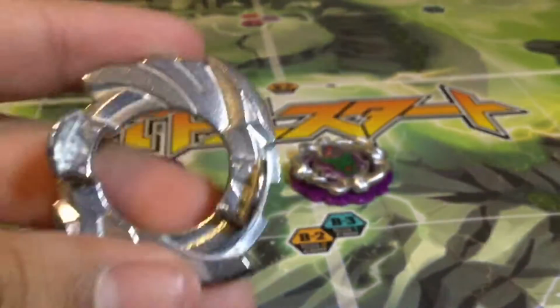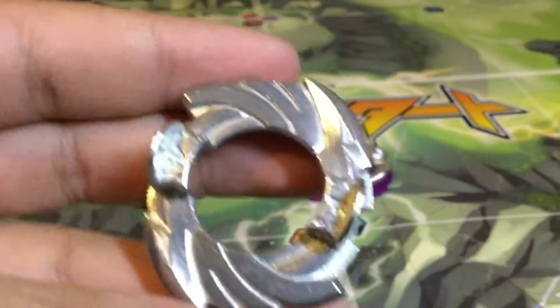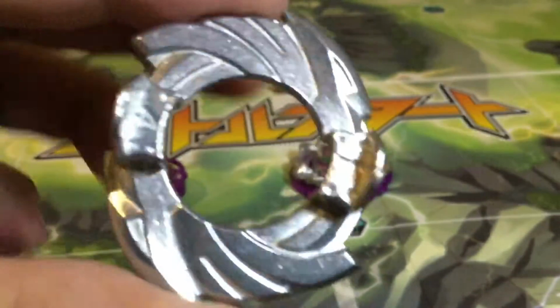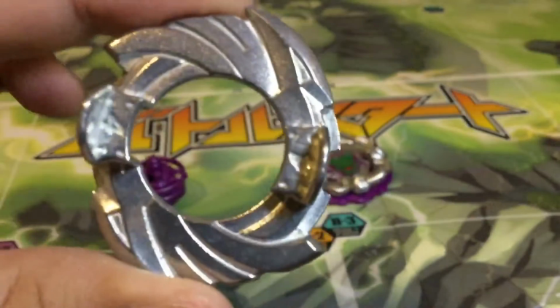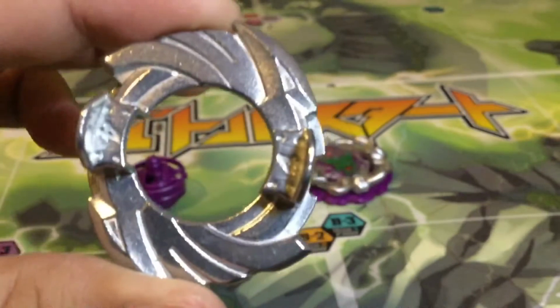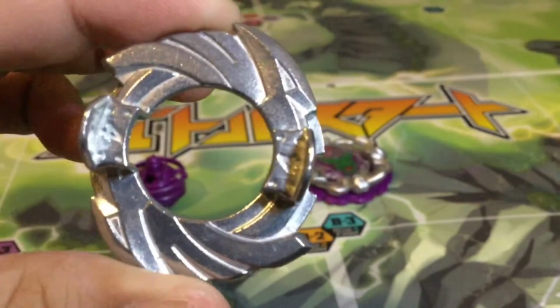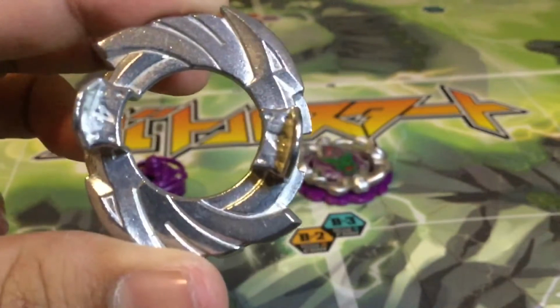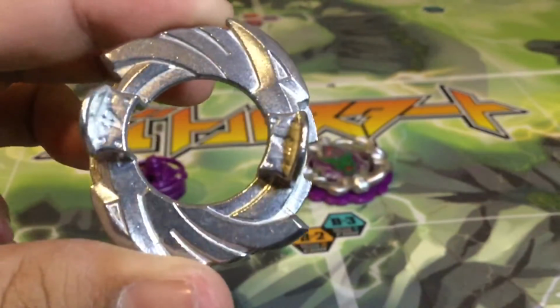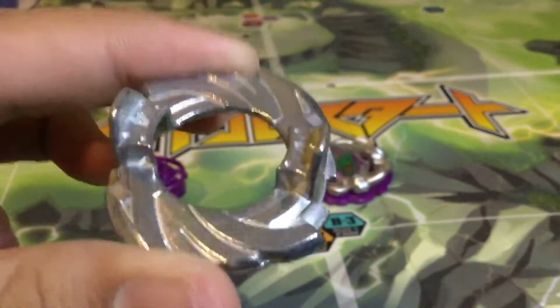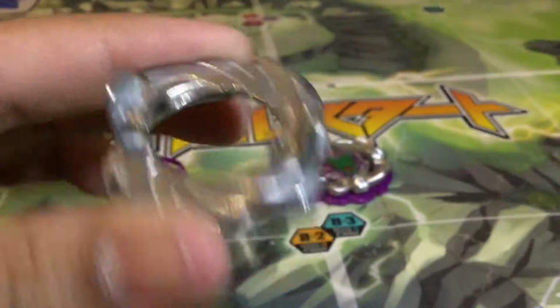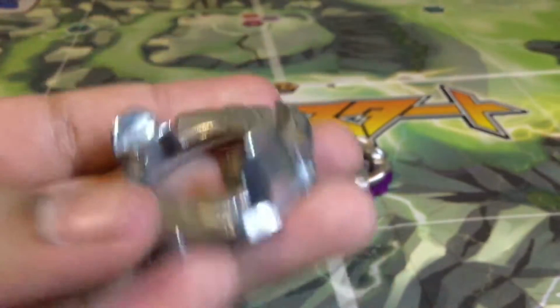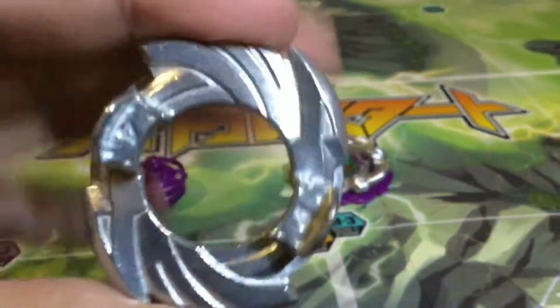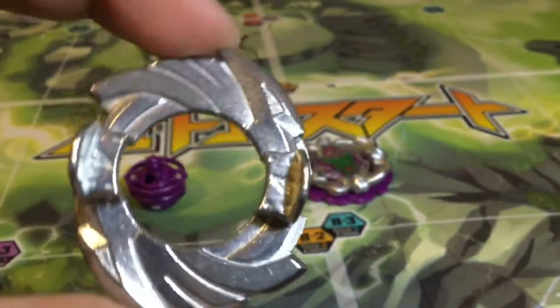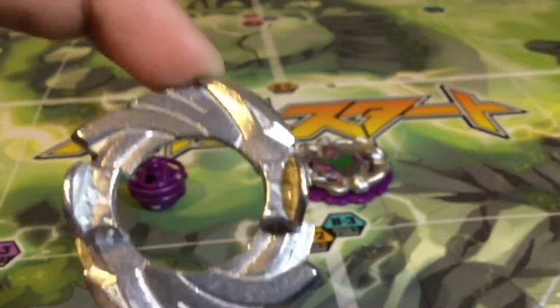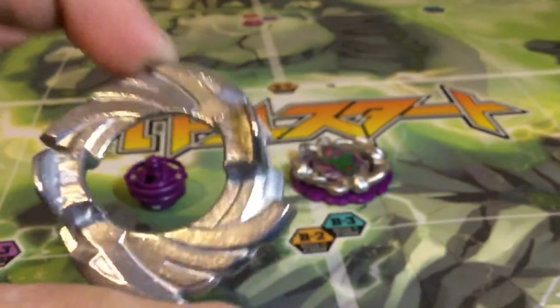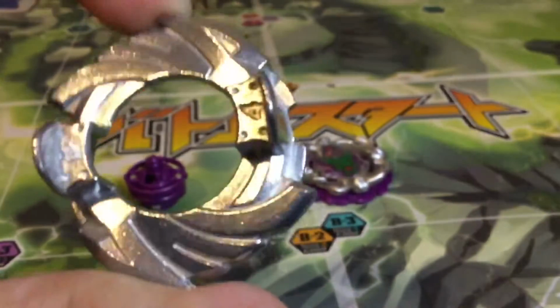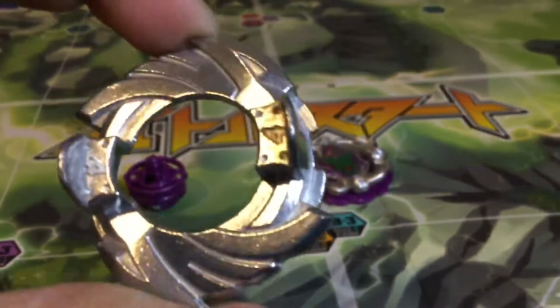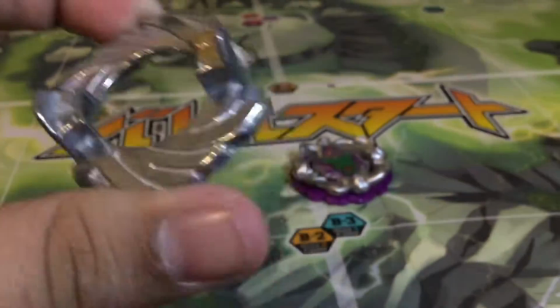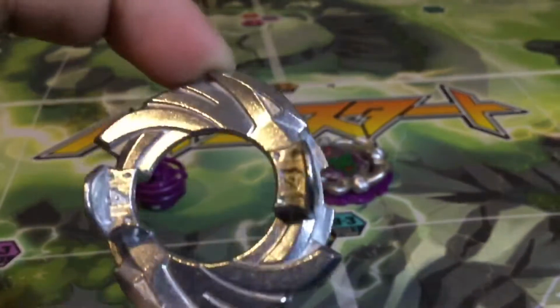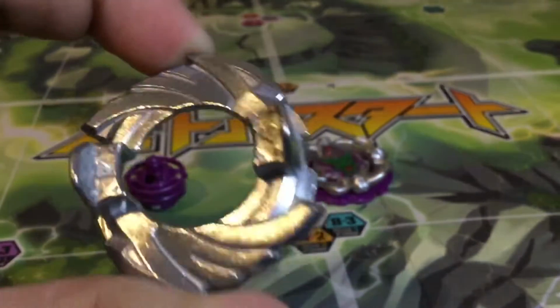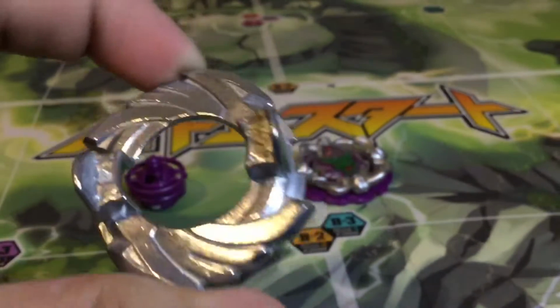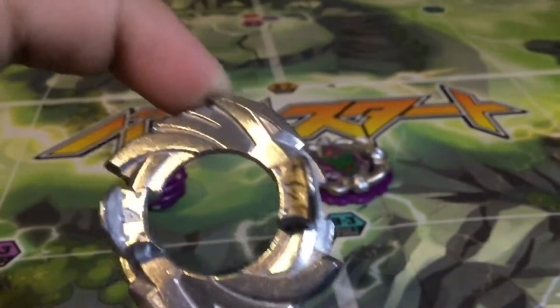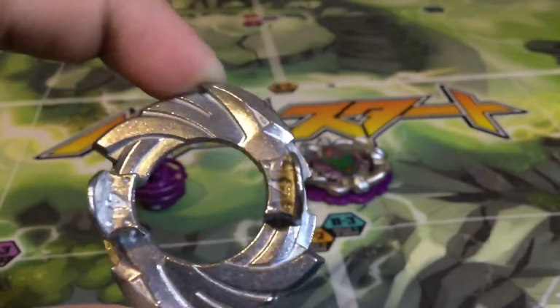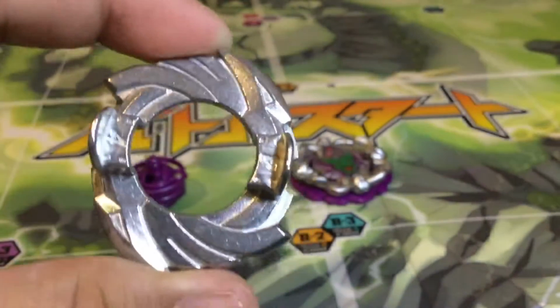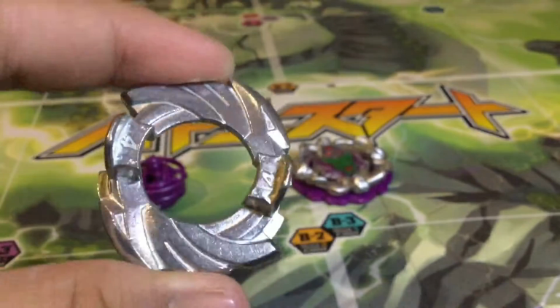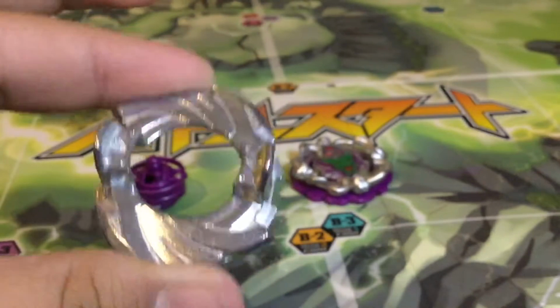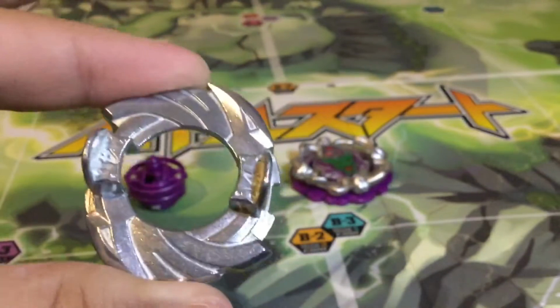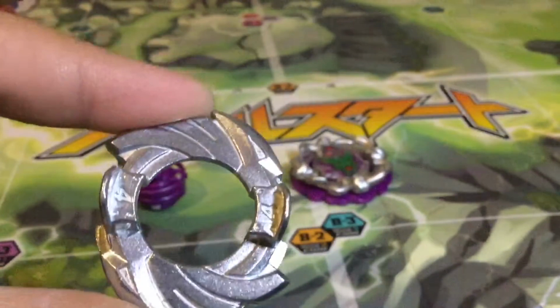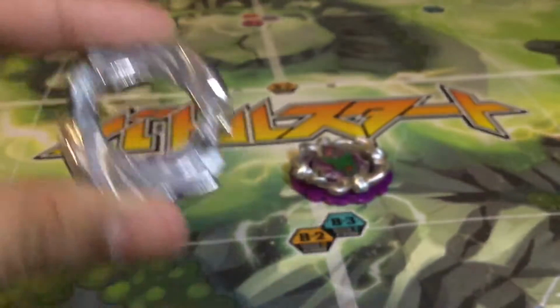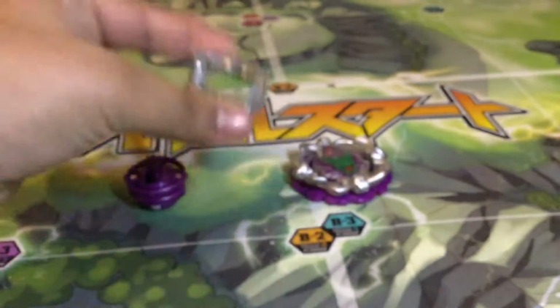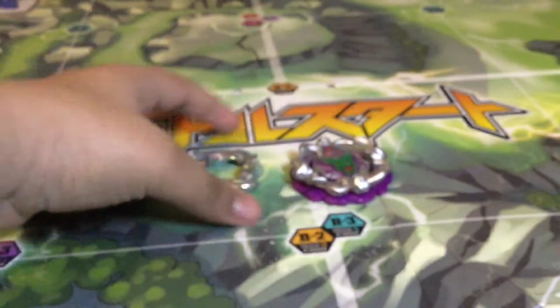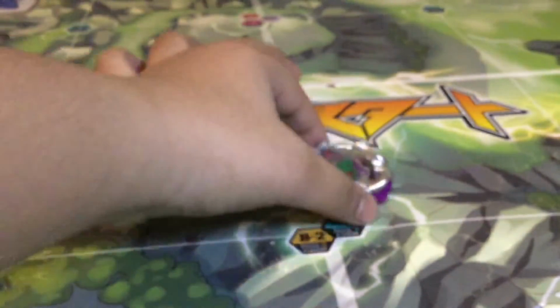The disc it comes with is 4. 4 is what I like to call a staple disc. You can't go wrong with 4. I mean, there are better options, but 4 is pretty basic. It's alright, you can use it, it is competitively viable.